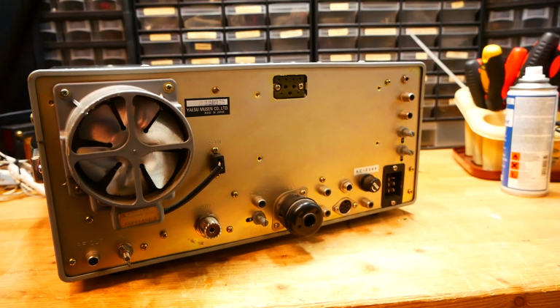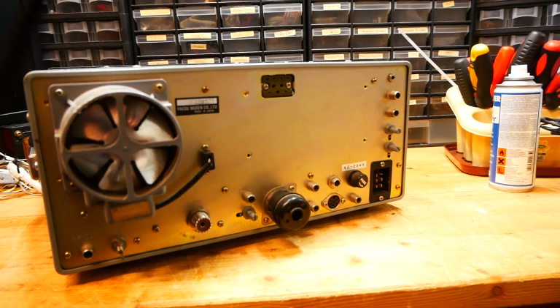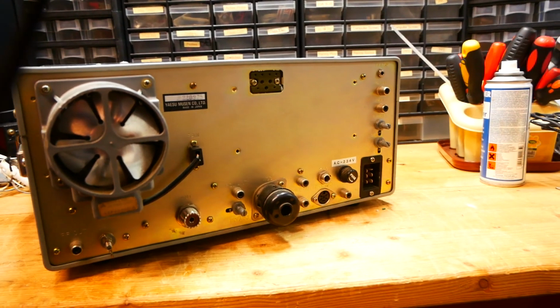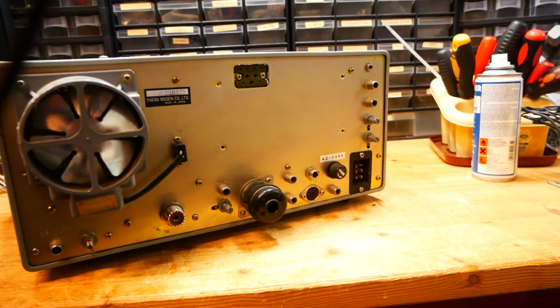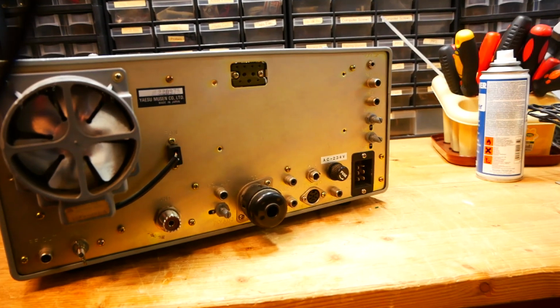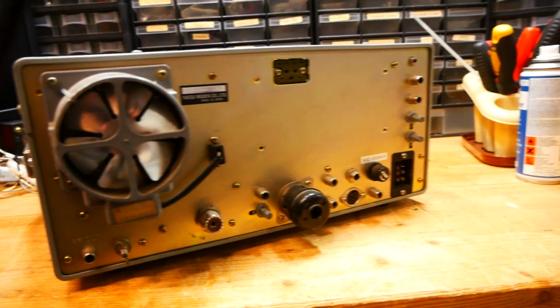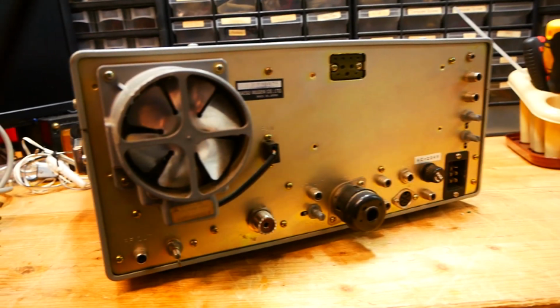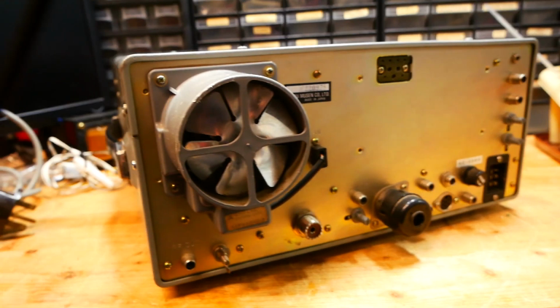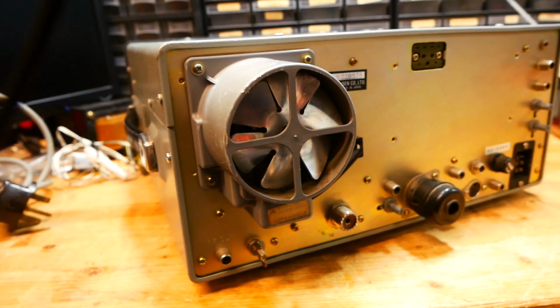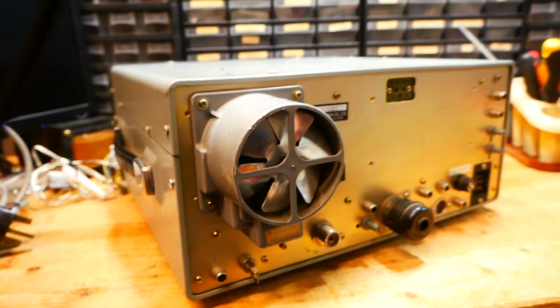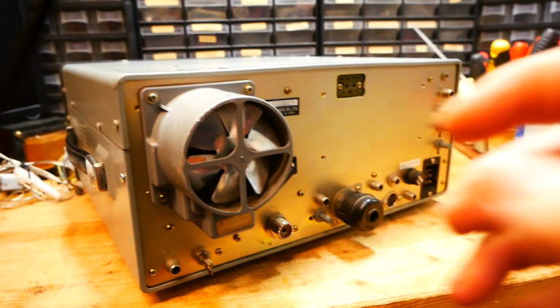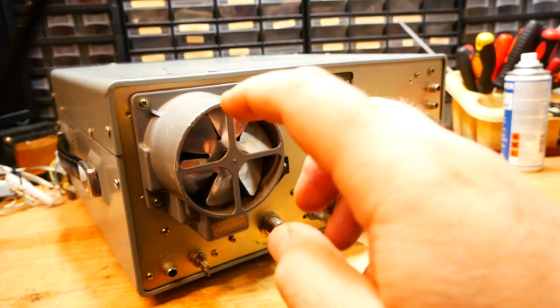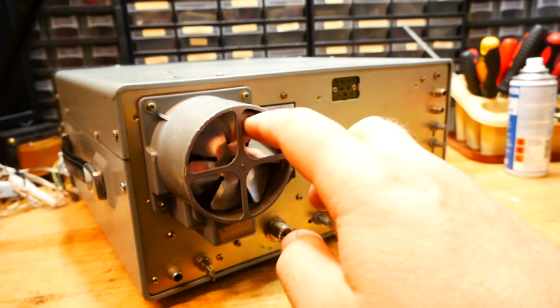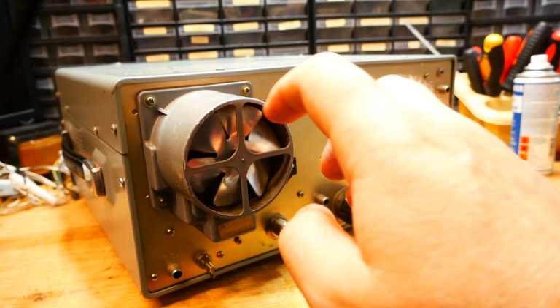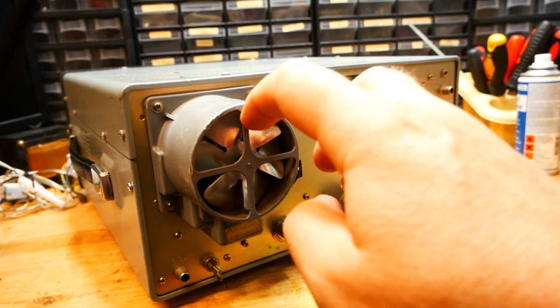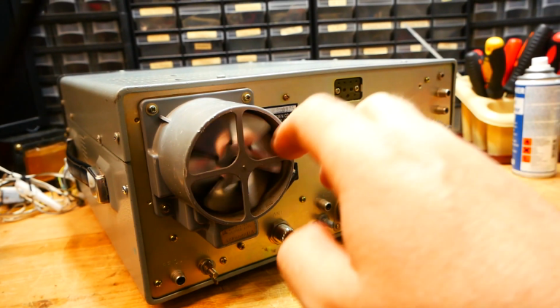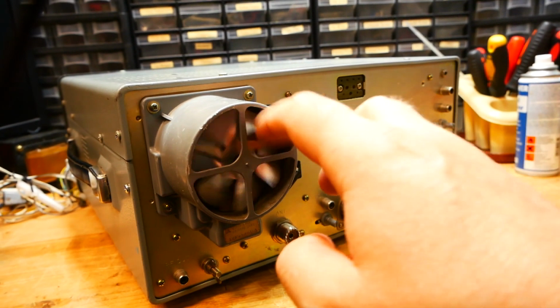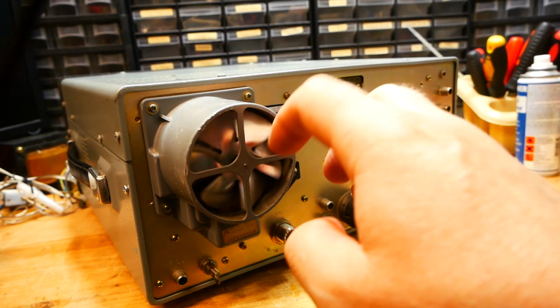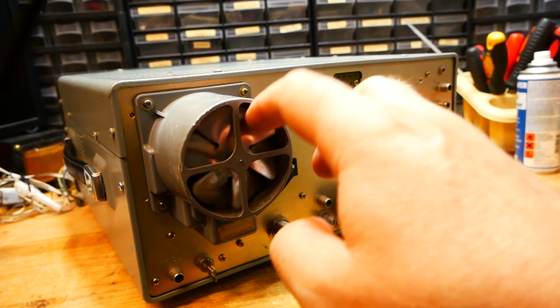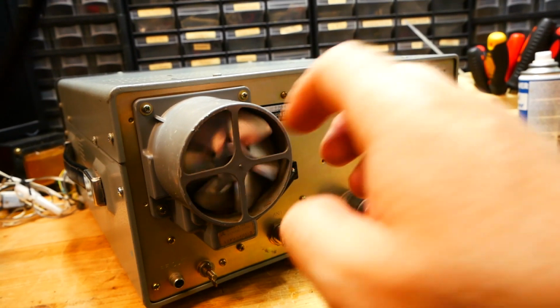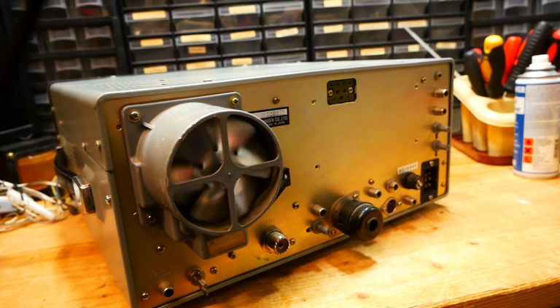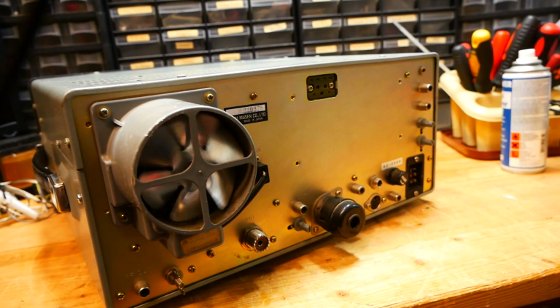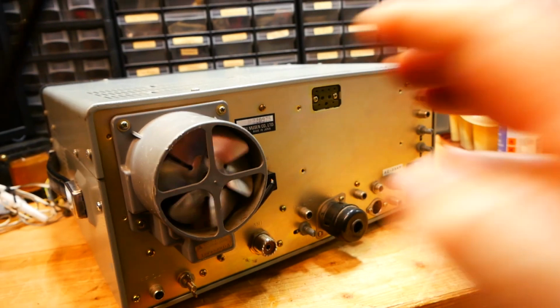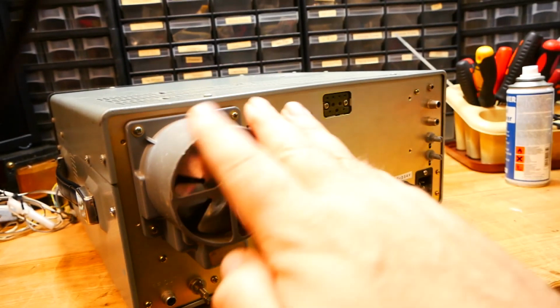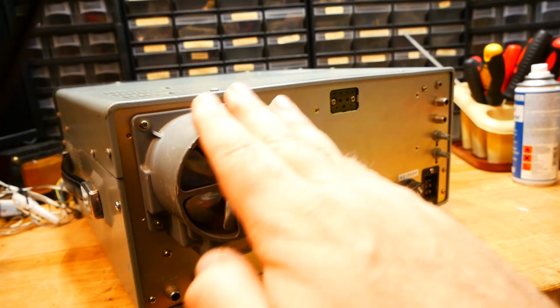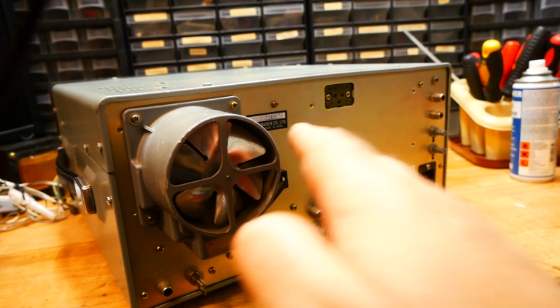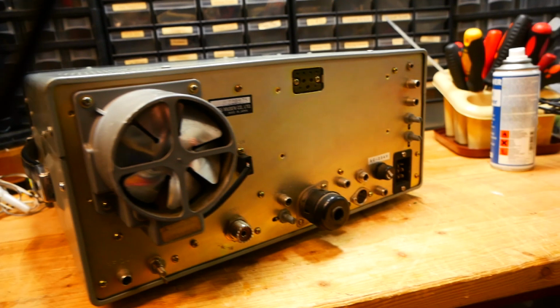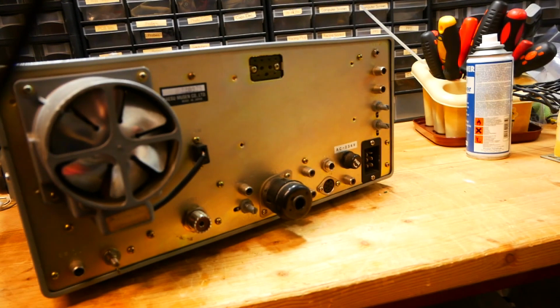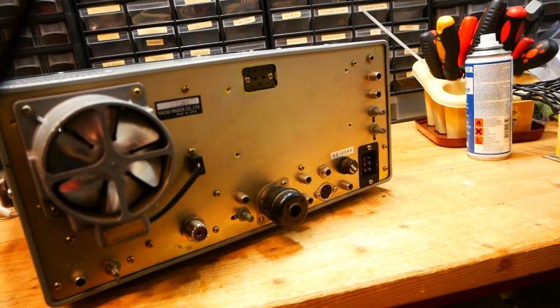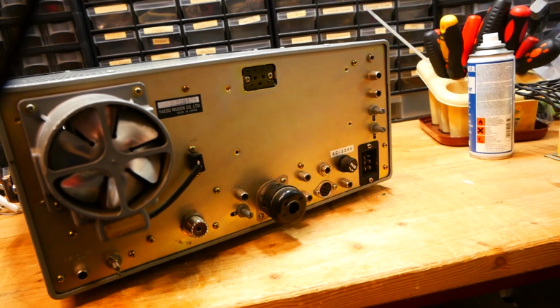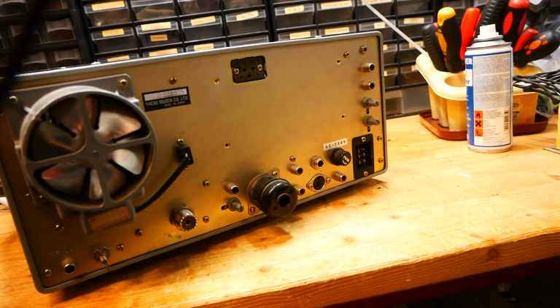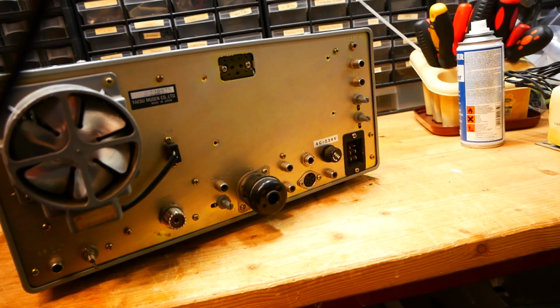Moving swiftly to the back of the transceiver. First of all make sure that the fan is there. It's an AC fan and it should run smoothly. This one does — I have no concerns. There are no rub marks on it or any signs of abuse.